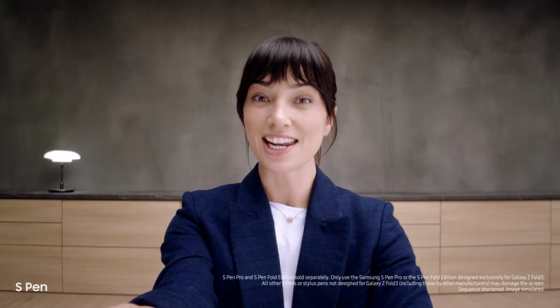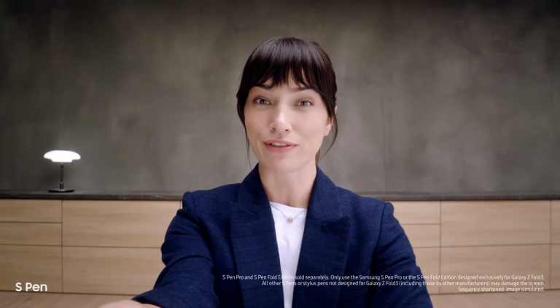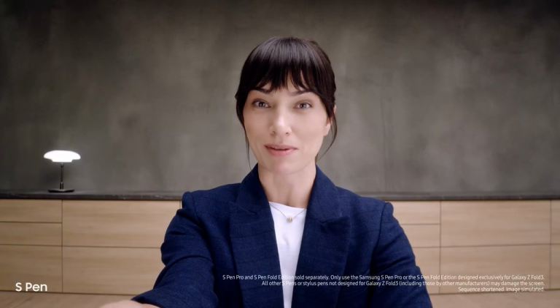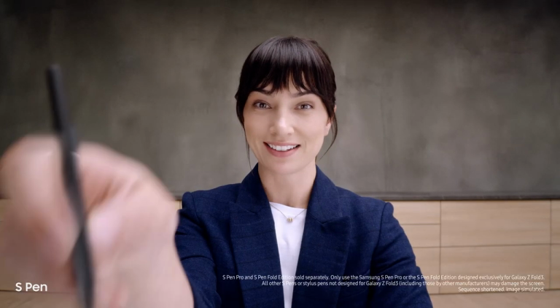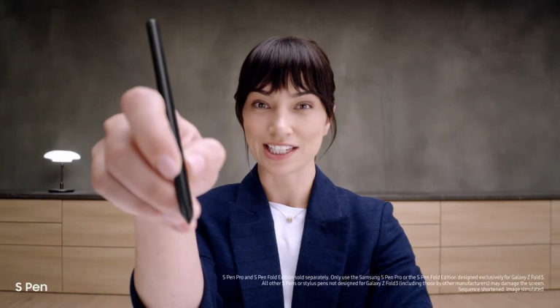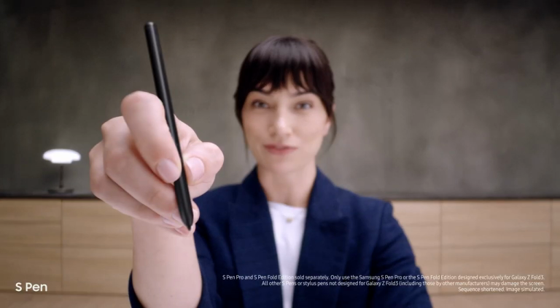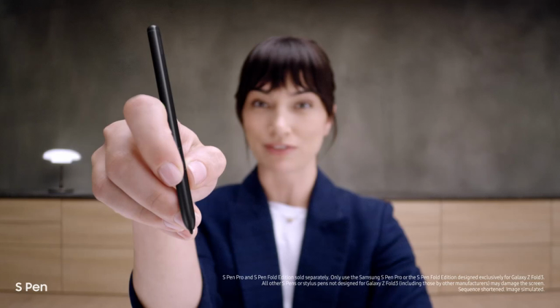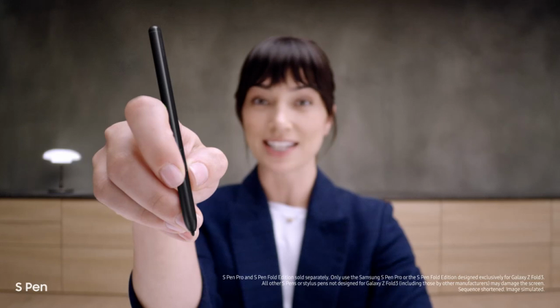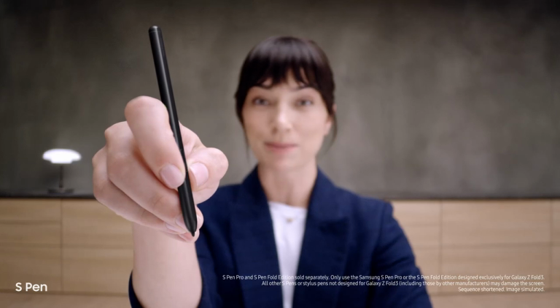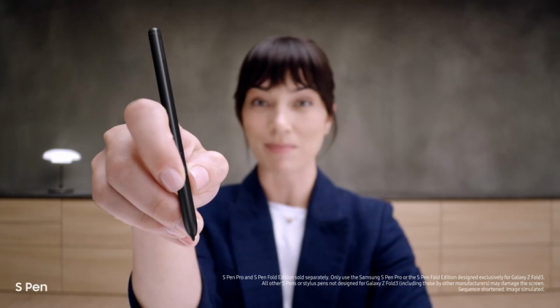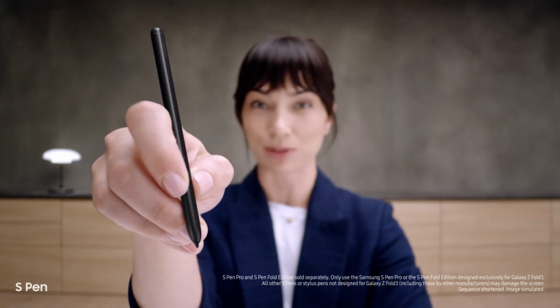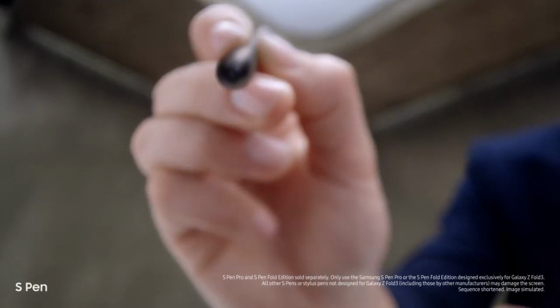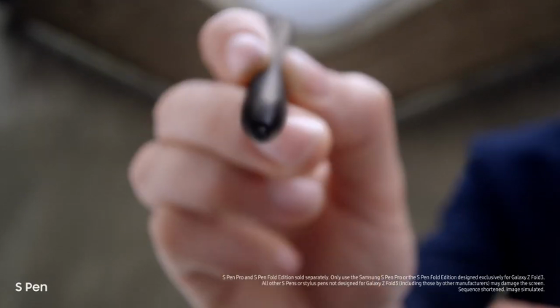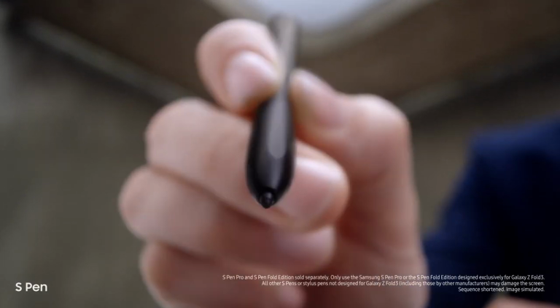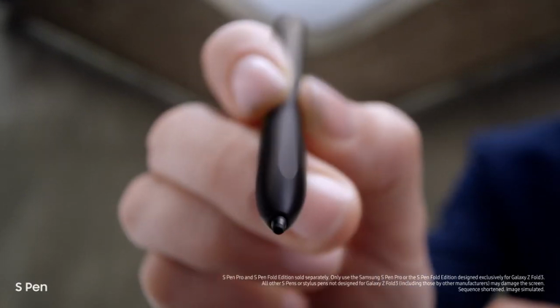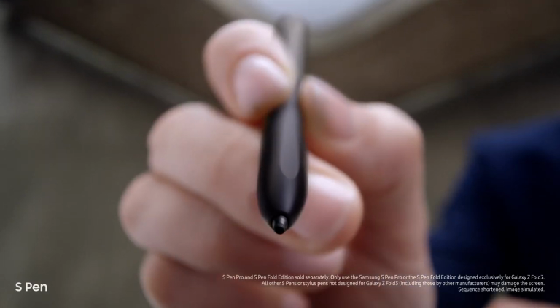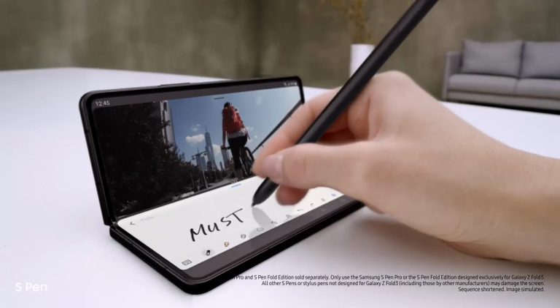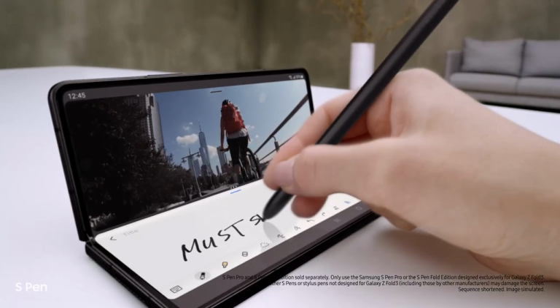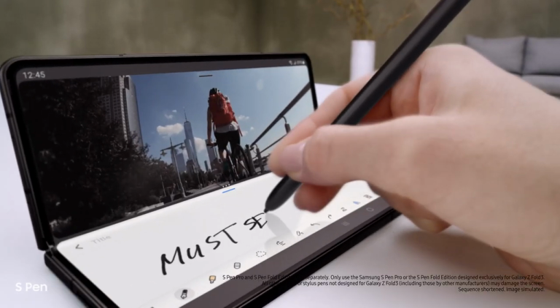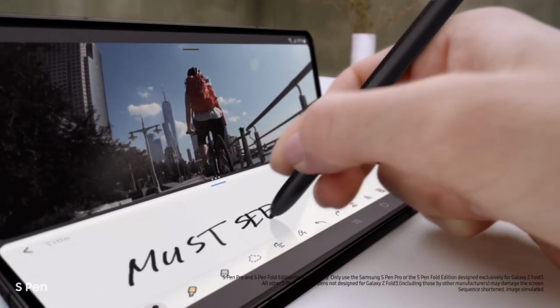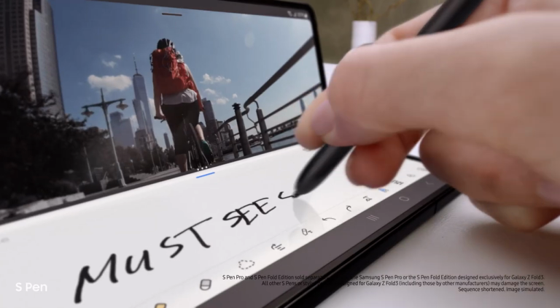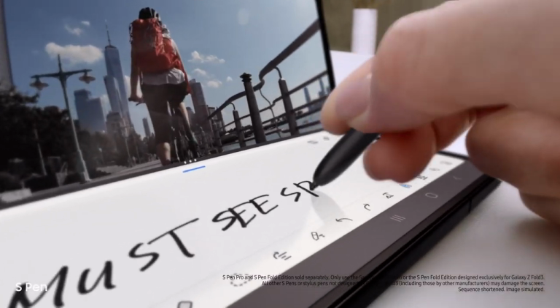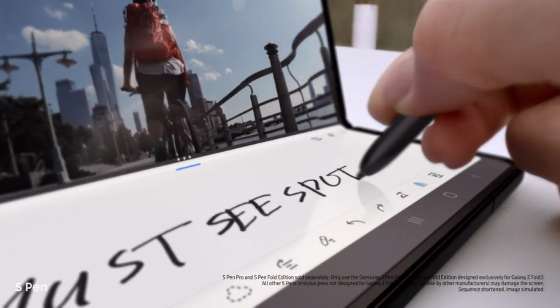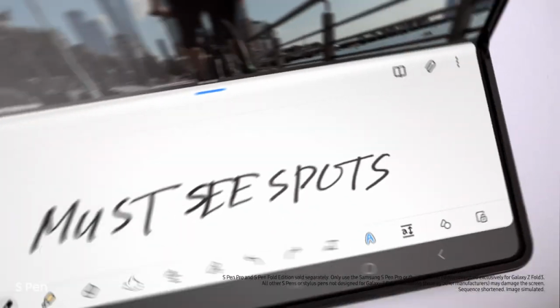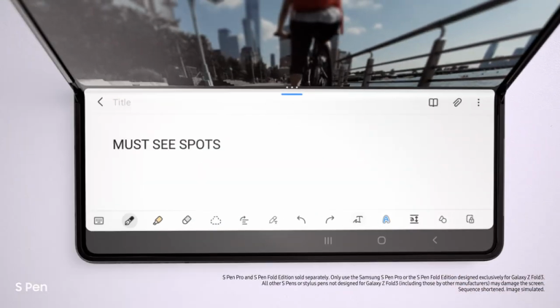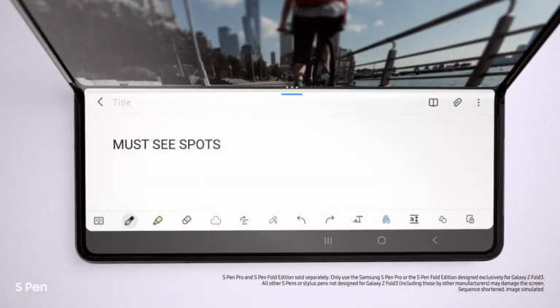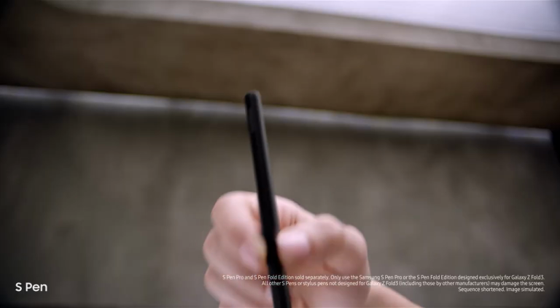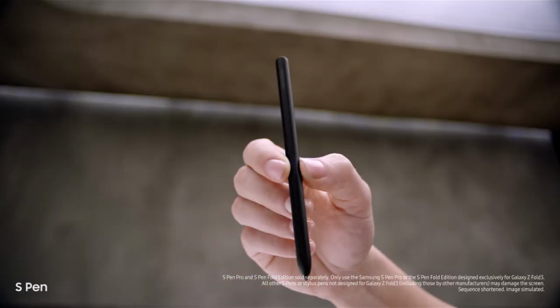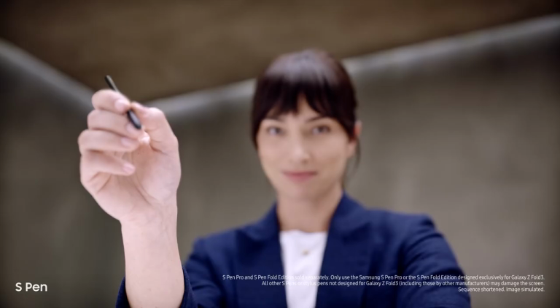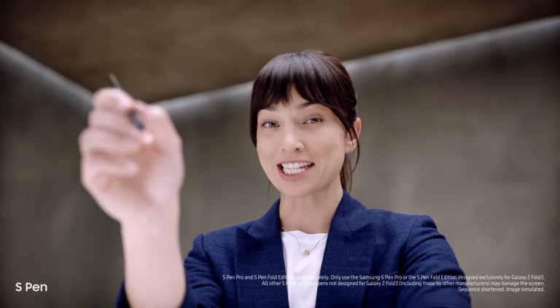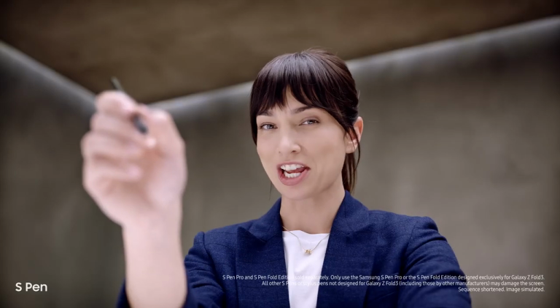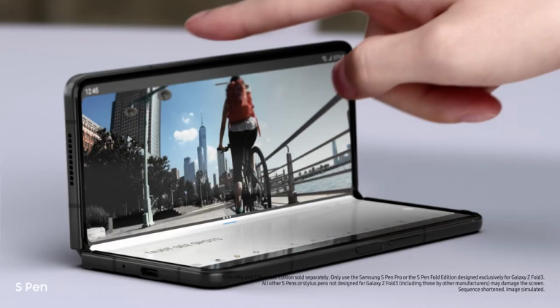Another new feature: it's the first foldable device that's S Pen compatible — smooth, responsive, with a softer, retractable tip. Taking notes is easy. It's a brilliant combo.